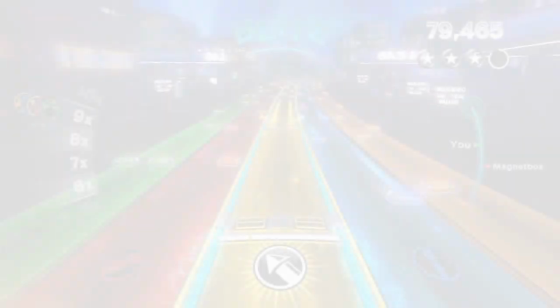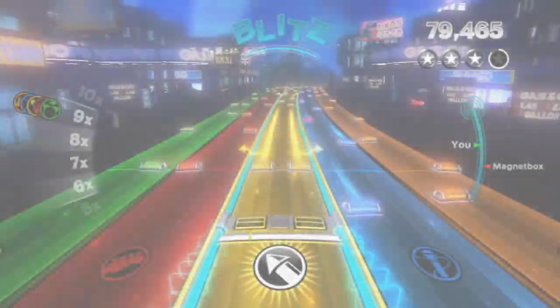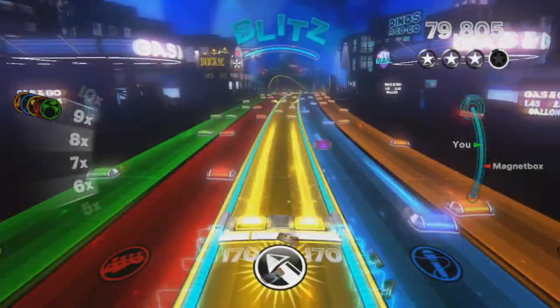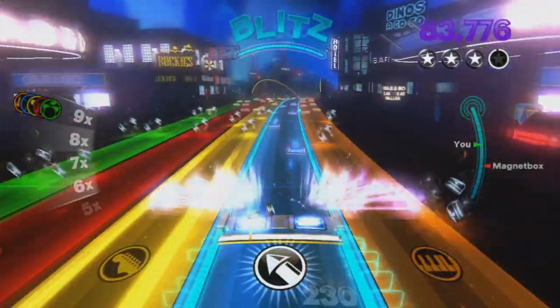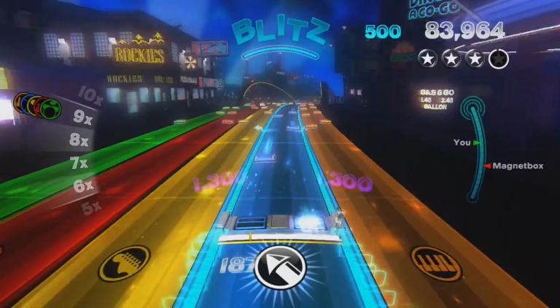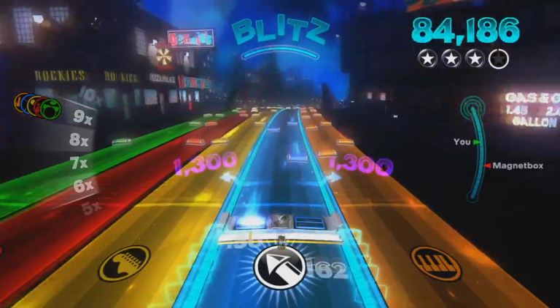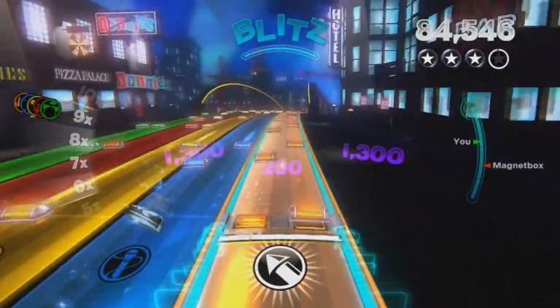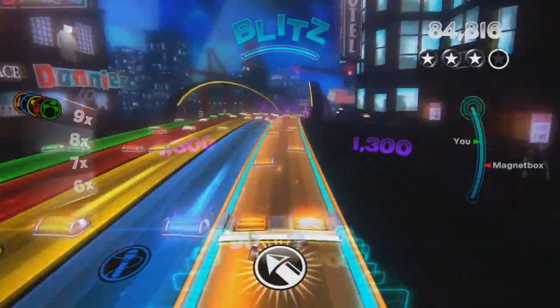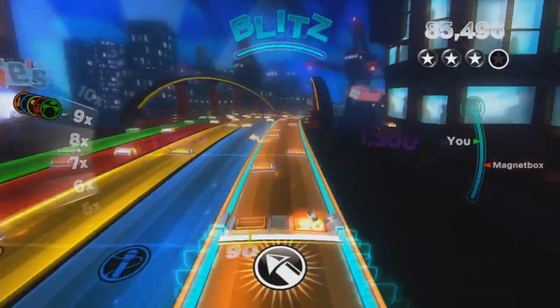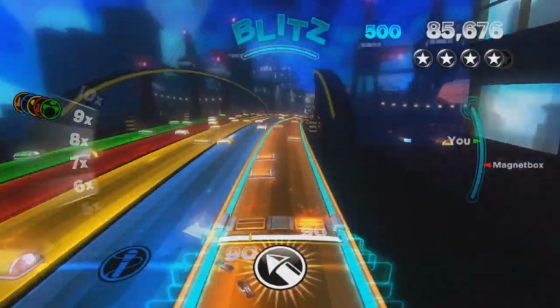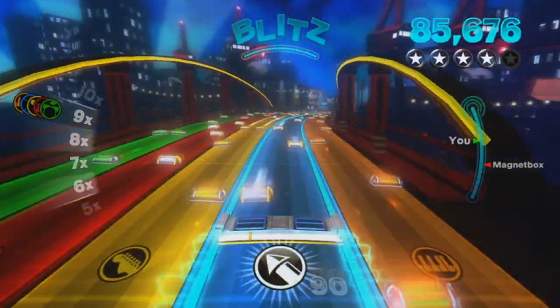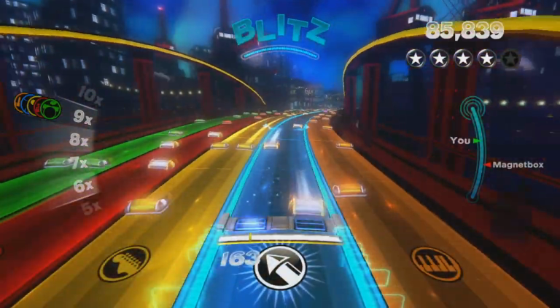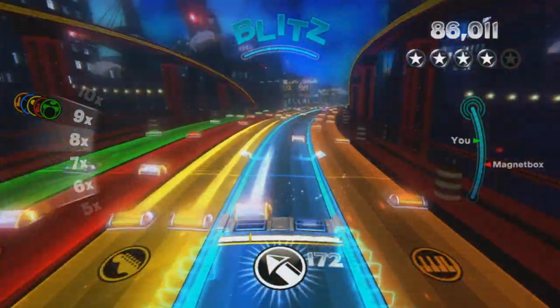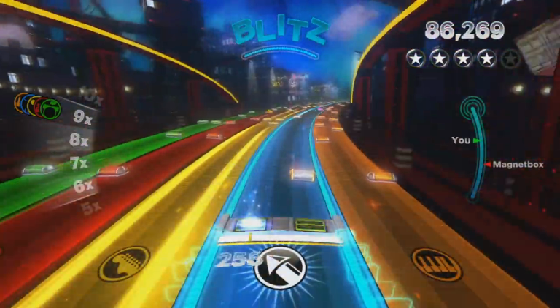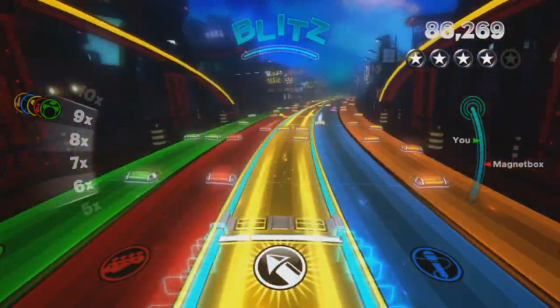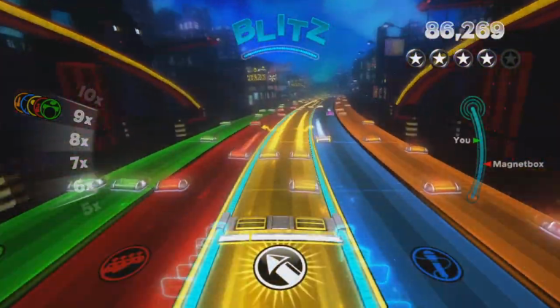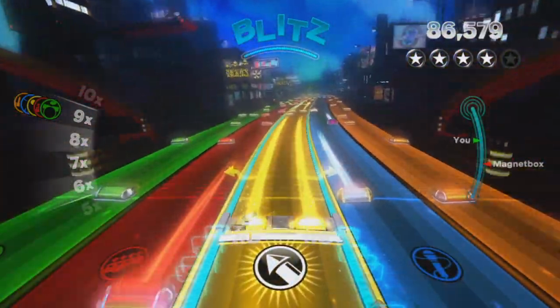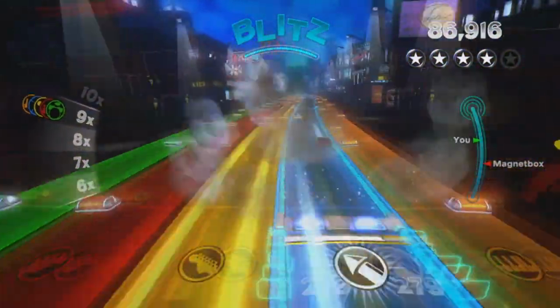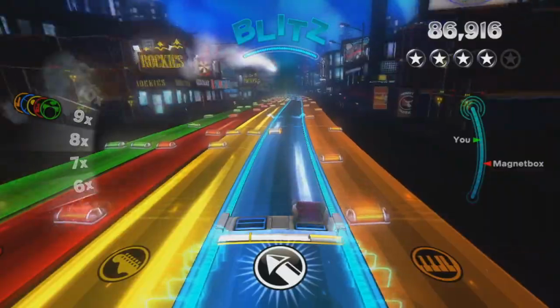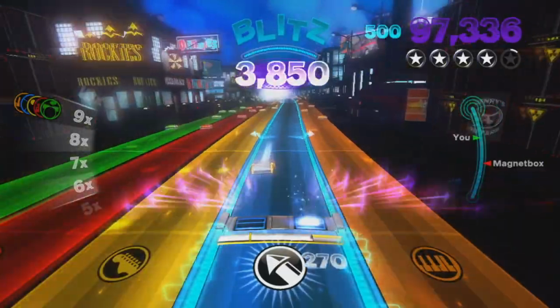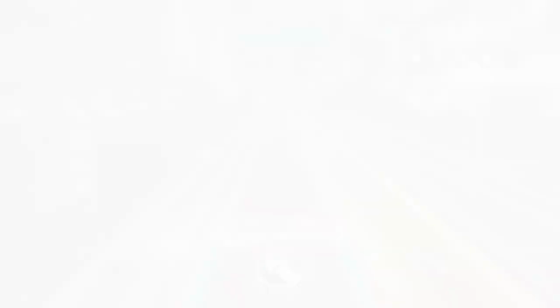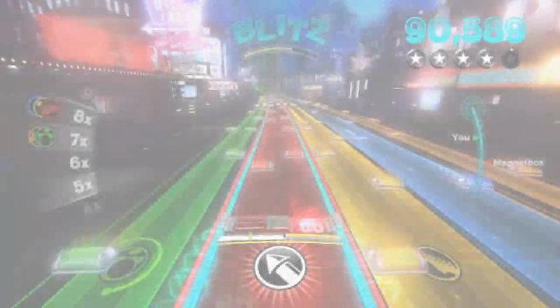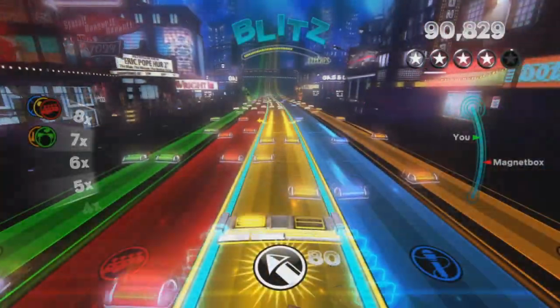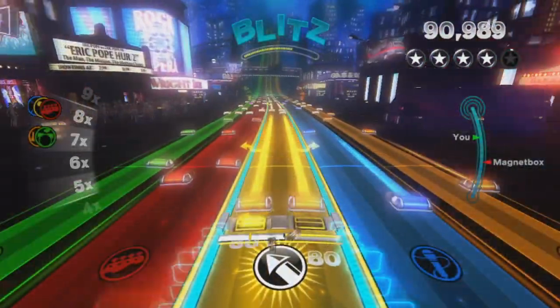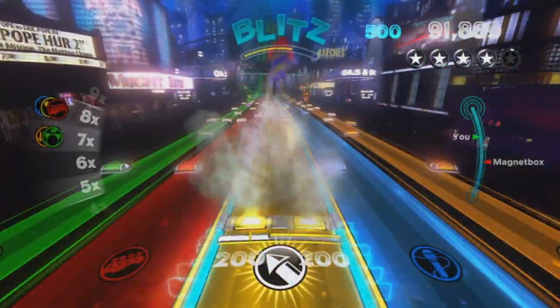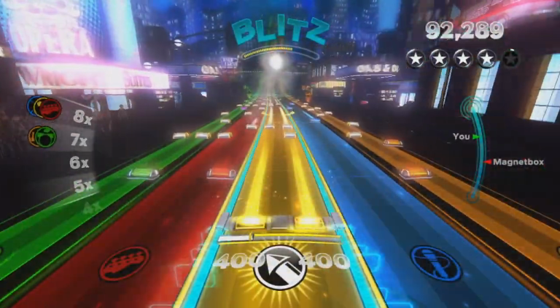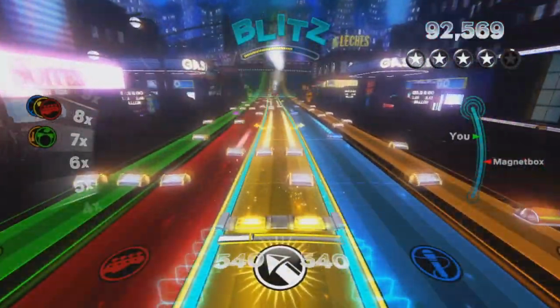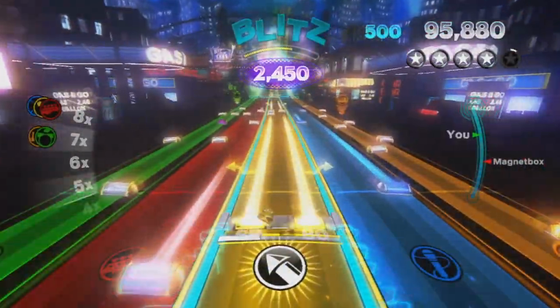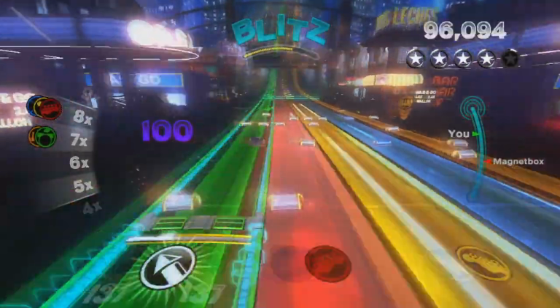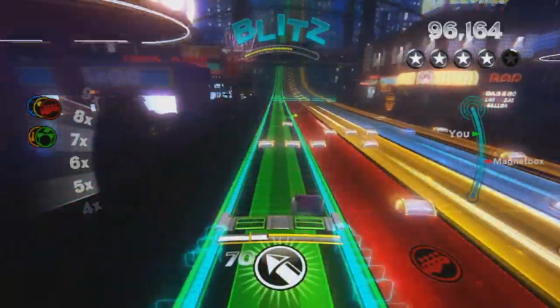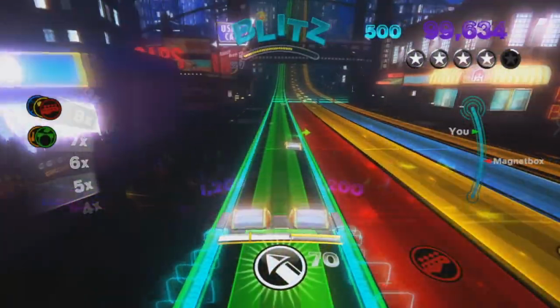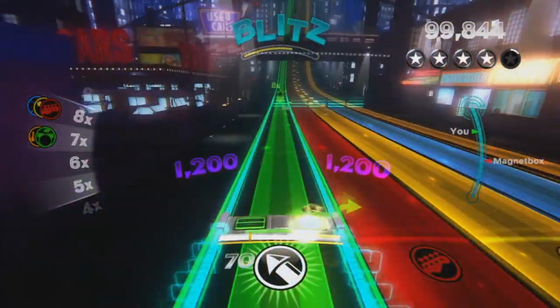Speaking of explosions, blast notes are a power-up that appears at random on the tracks, and when you hit it, it destroys a radius of notes around you. It's great for beginners because you don't have to worry about breaking your streak — you just get a bunch of extra points.